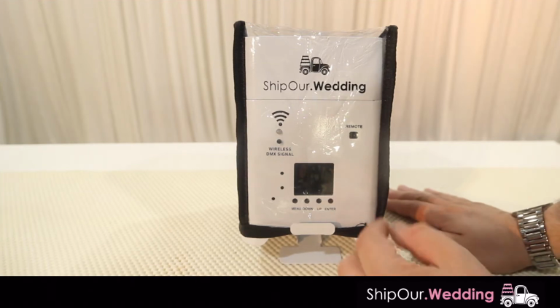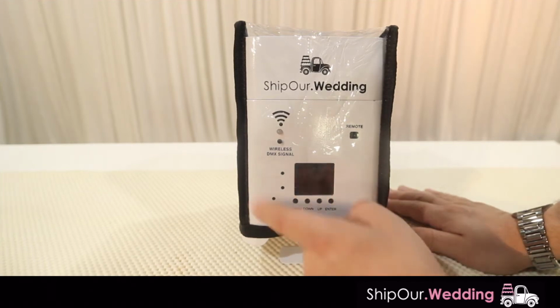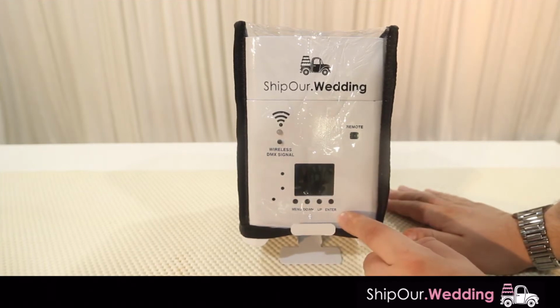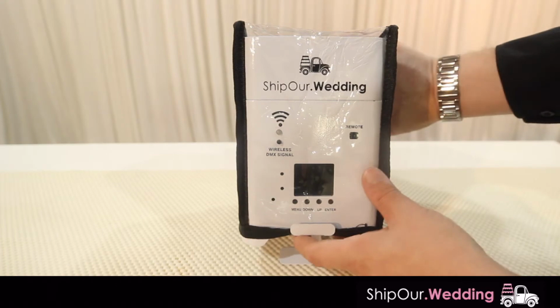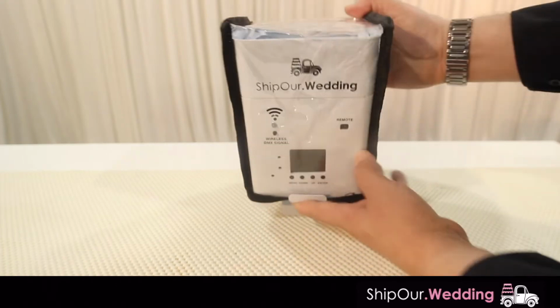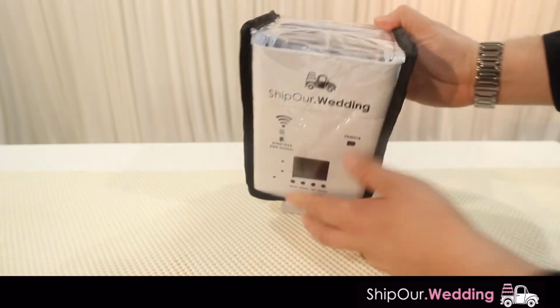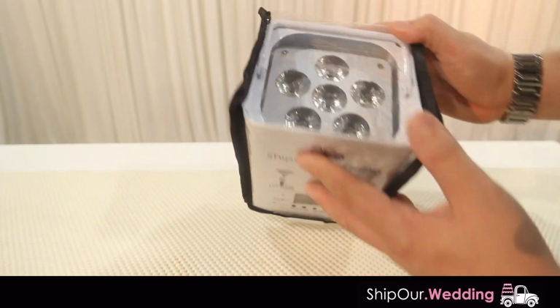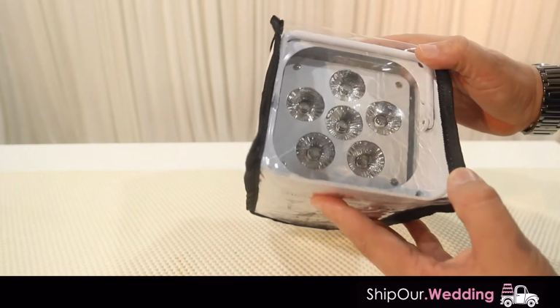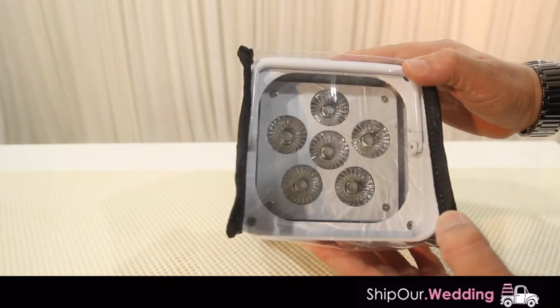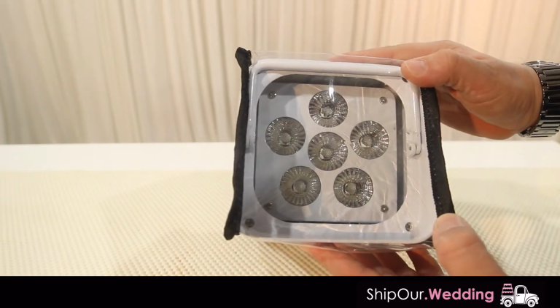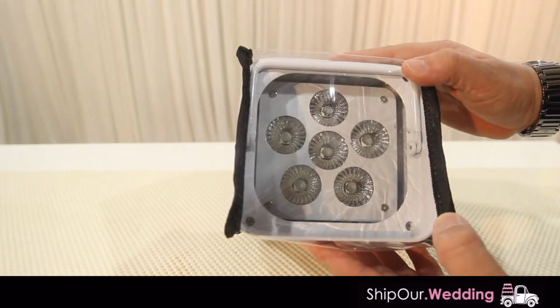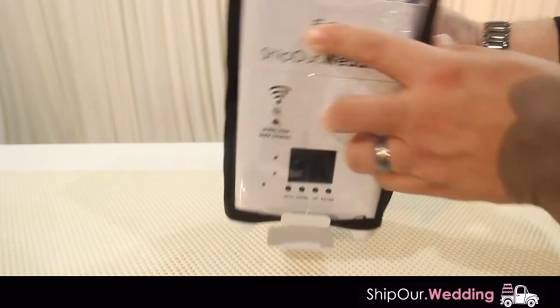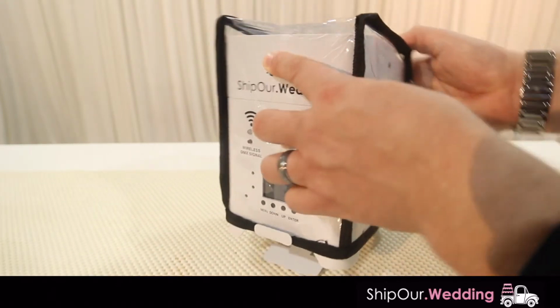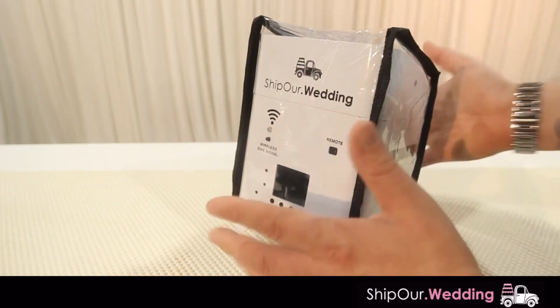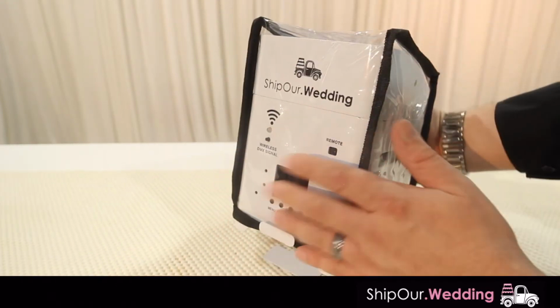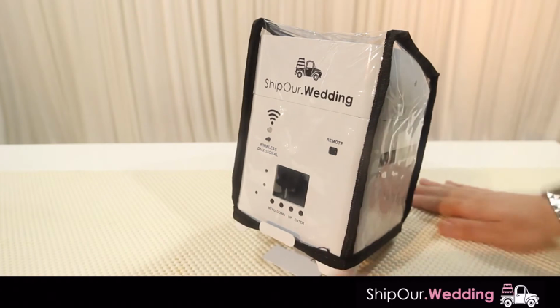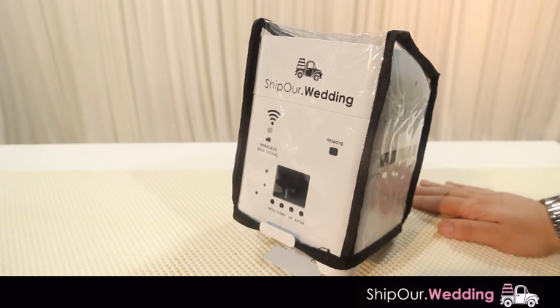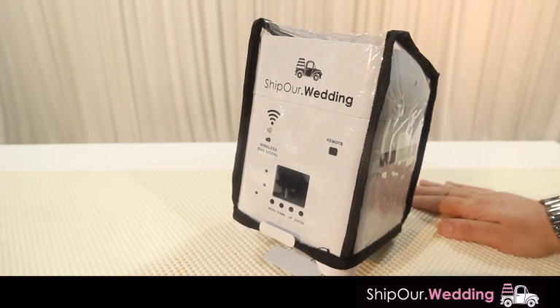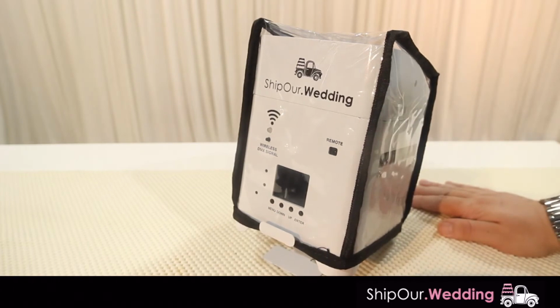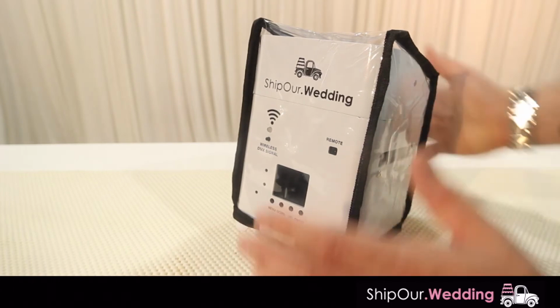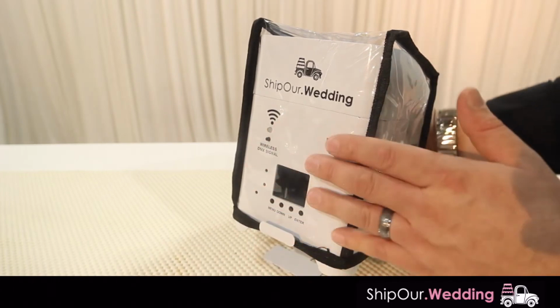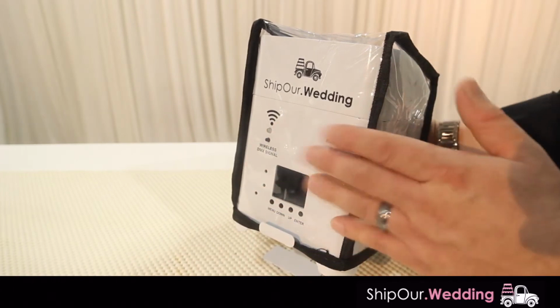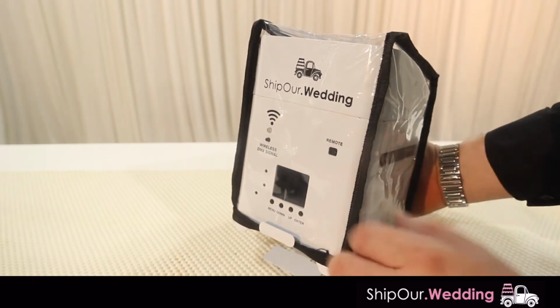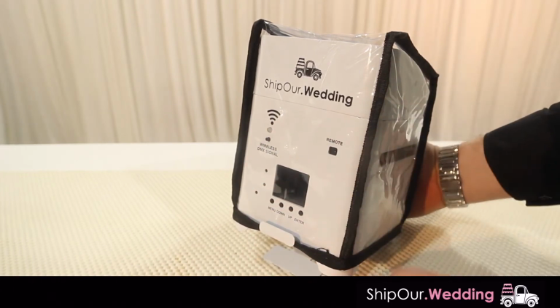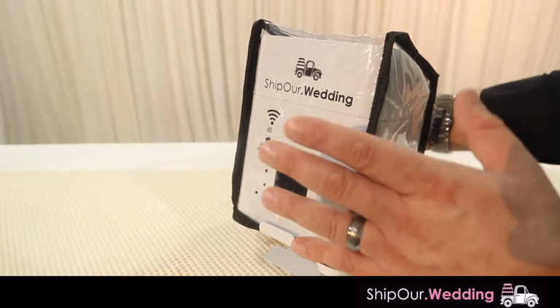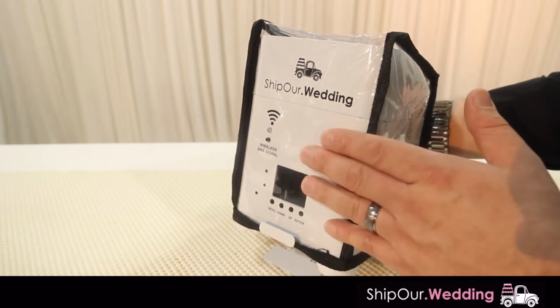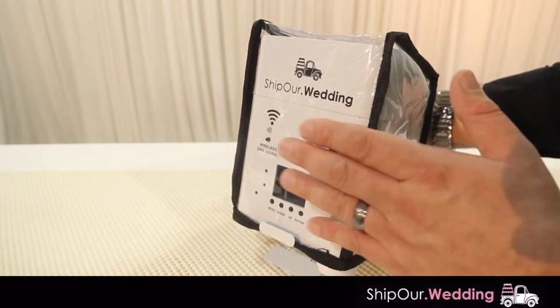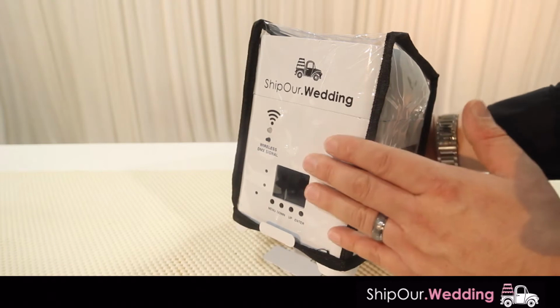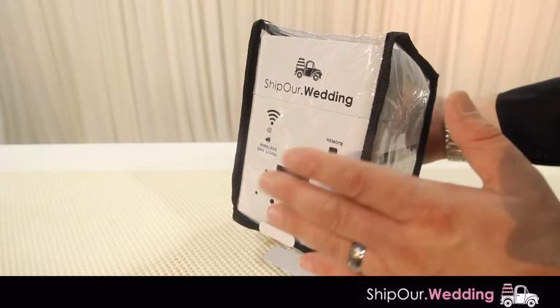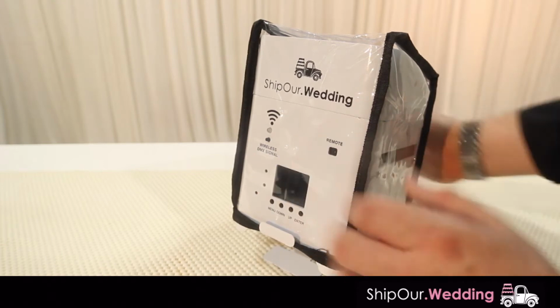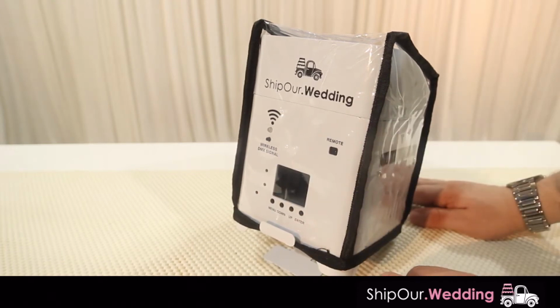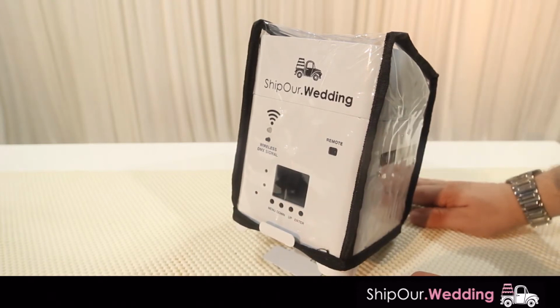This is the main menu side. If we move this way, you'll see this is where the lights will come out. We do have this protective sleeve — the dust cover — on here. You do not want to take this off your rental. You want to make sure you keep this on the light the whole time it's in your possession.